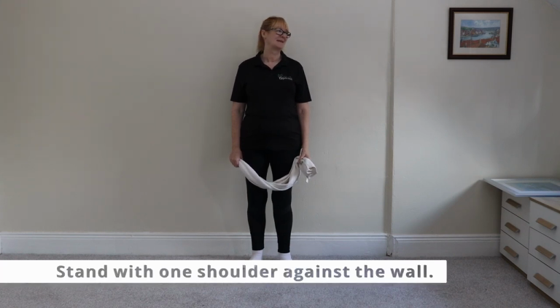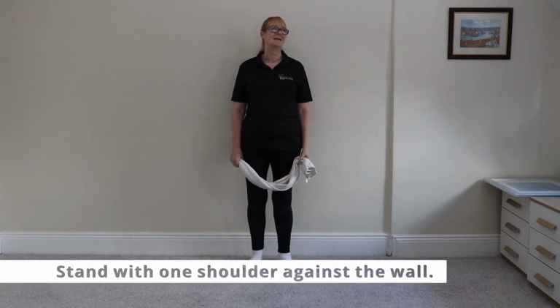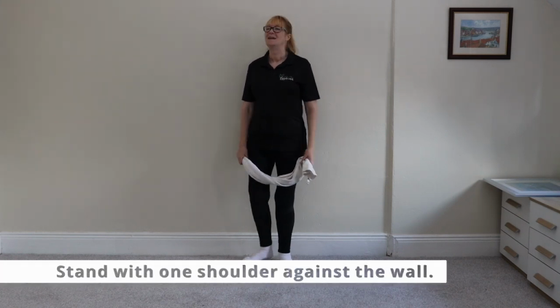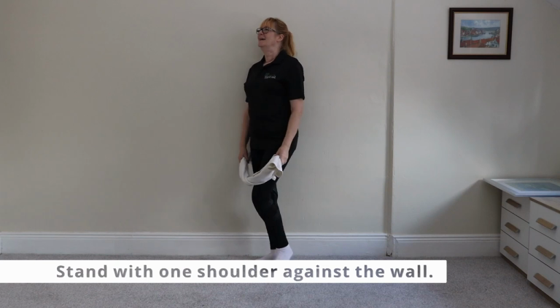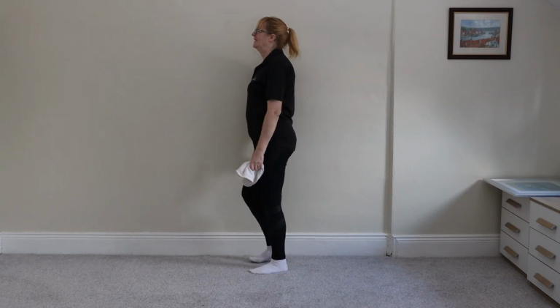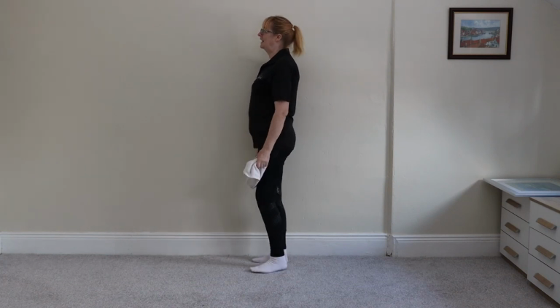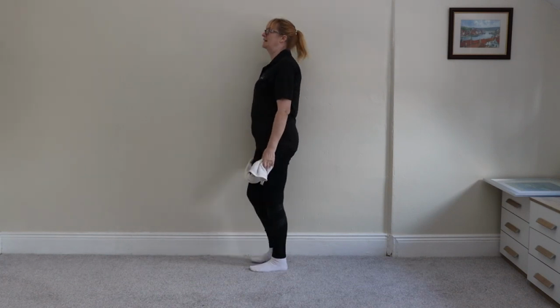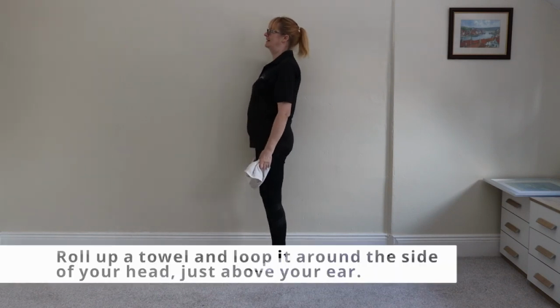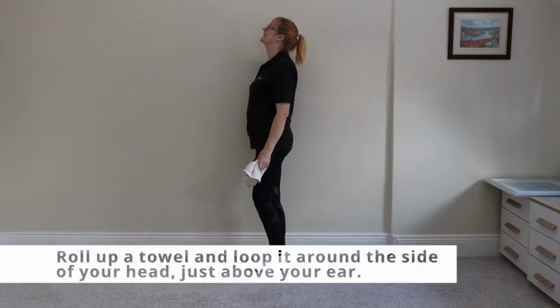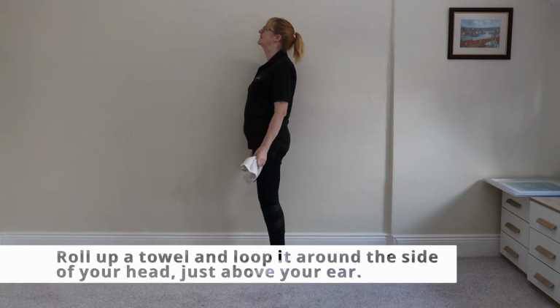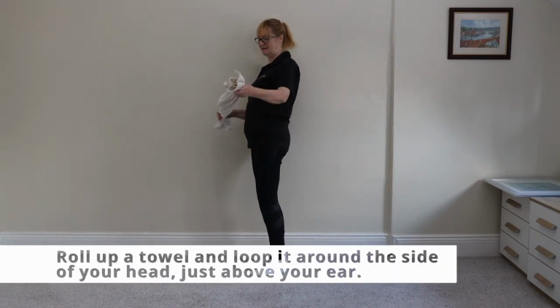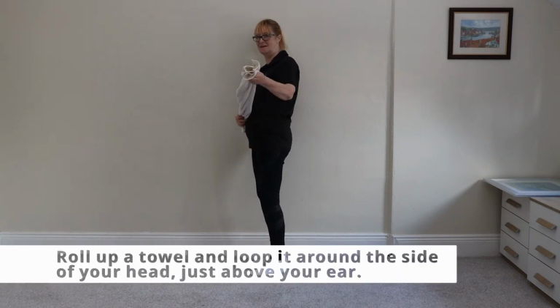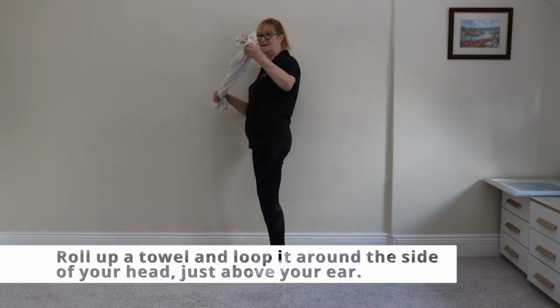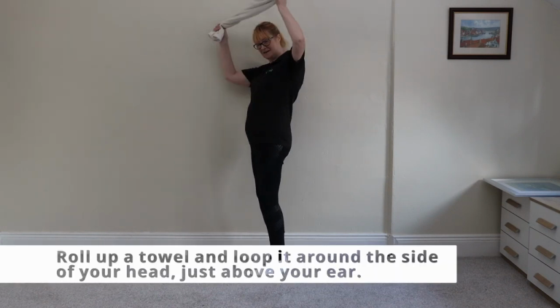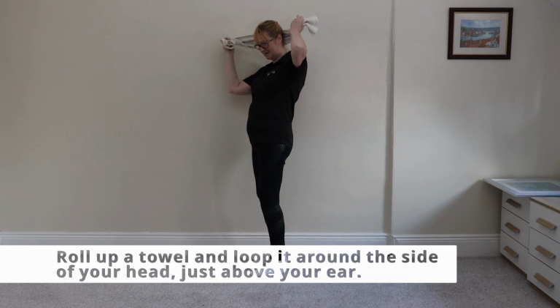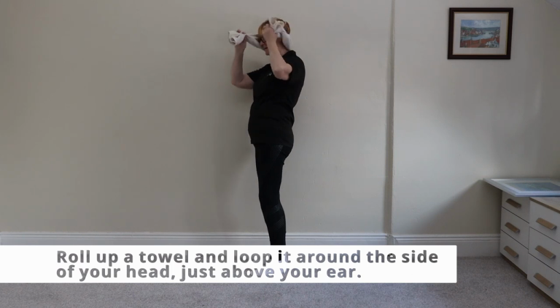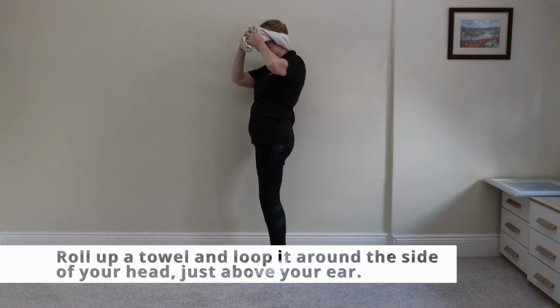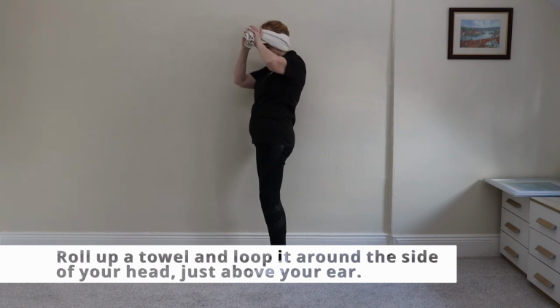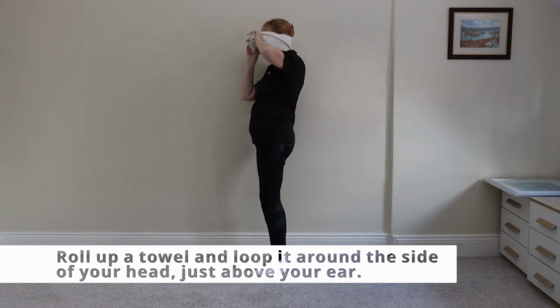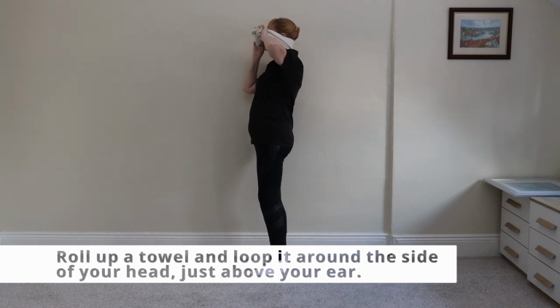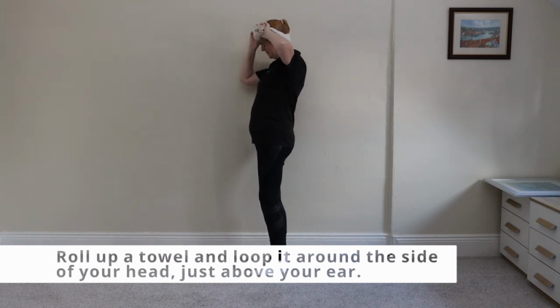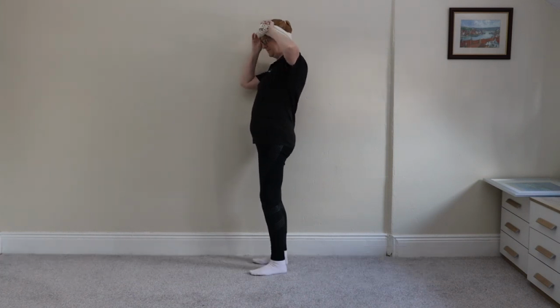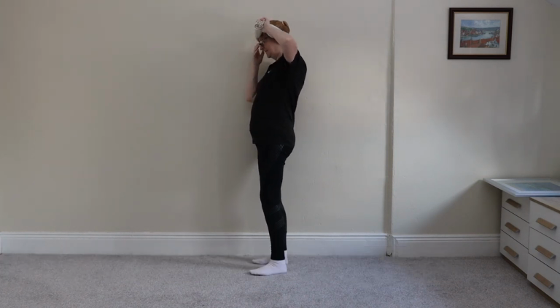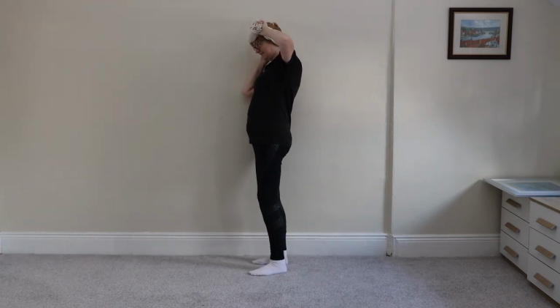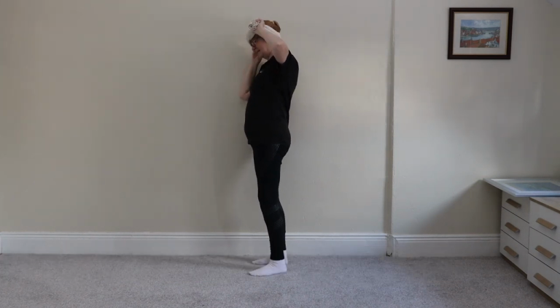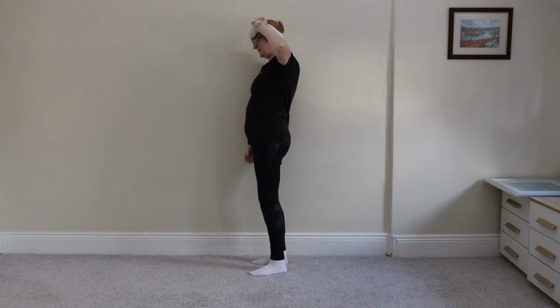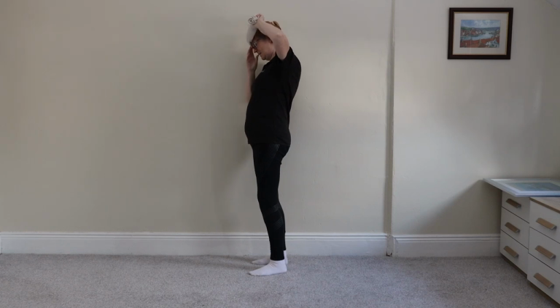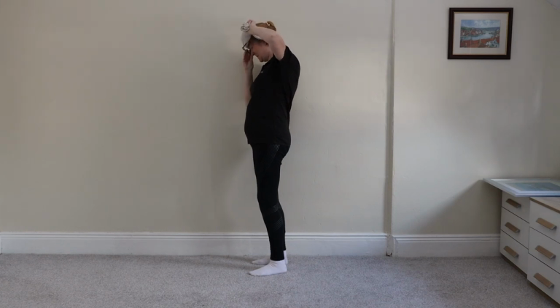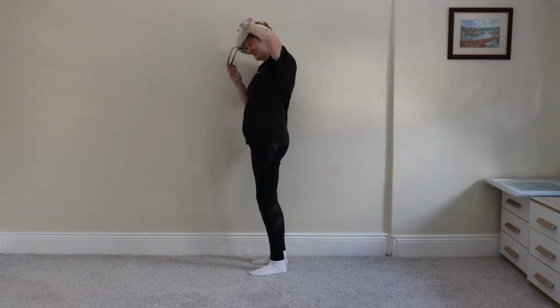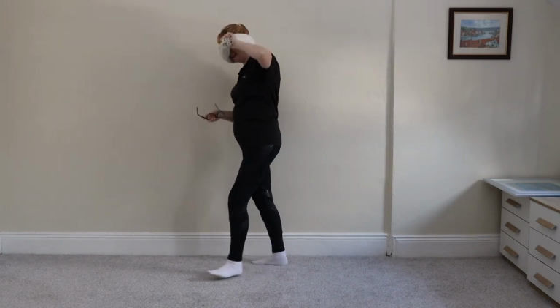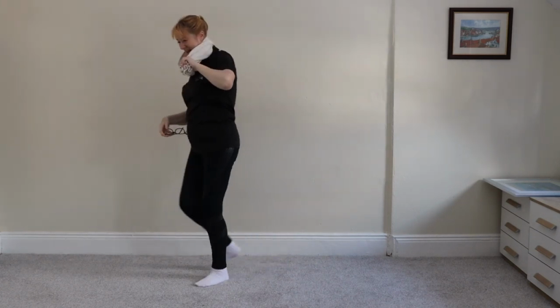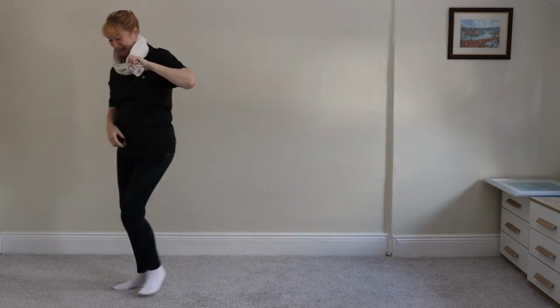You stand with one shoulder against the wall. Now roll up a towel and loop it around the side of your head, just above your ear. Take your glasses off — I'll just take your glasses off like that for a second.